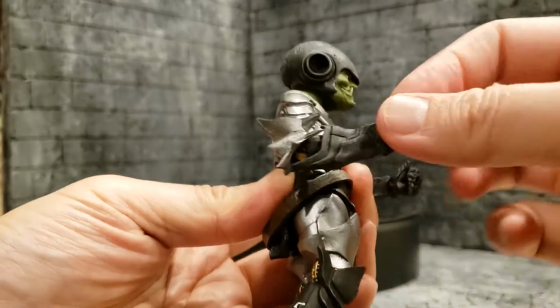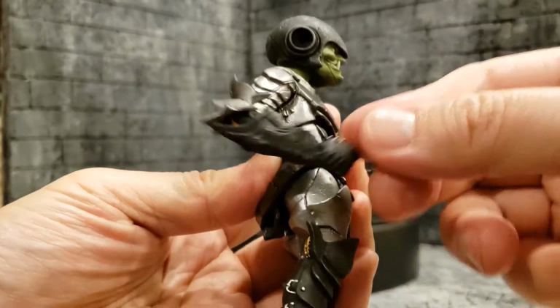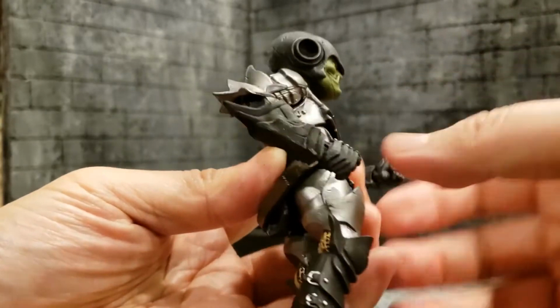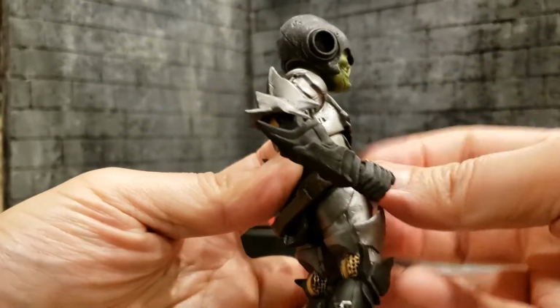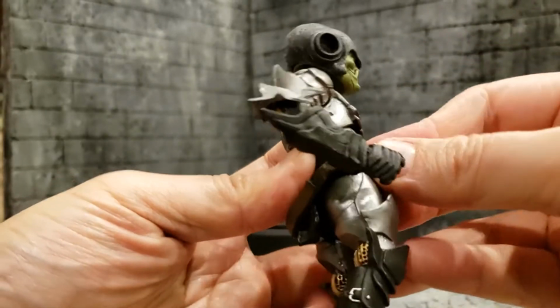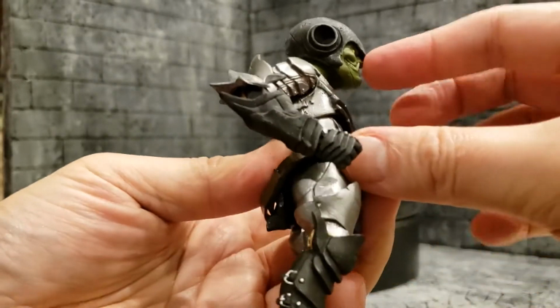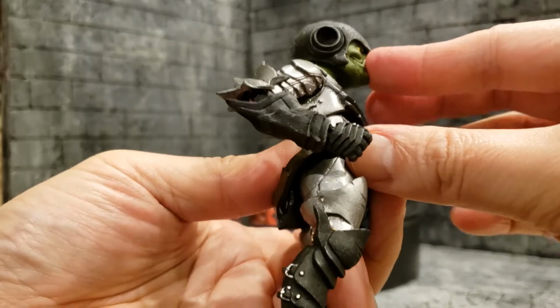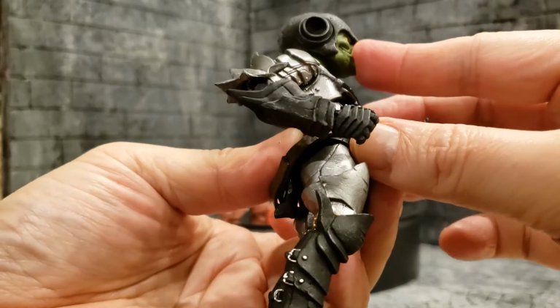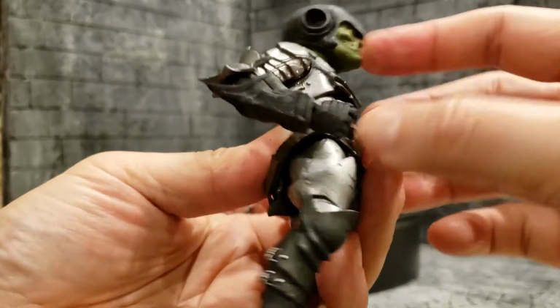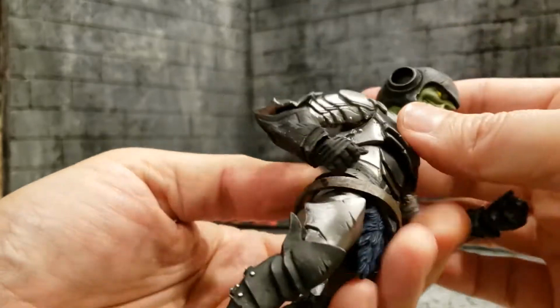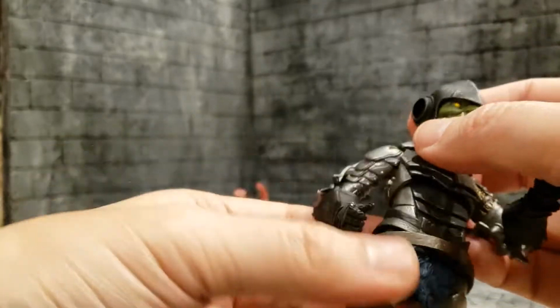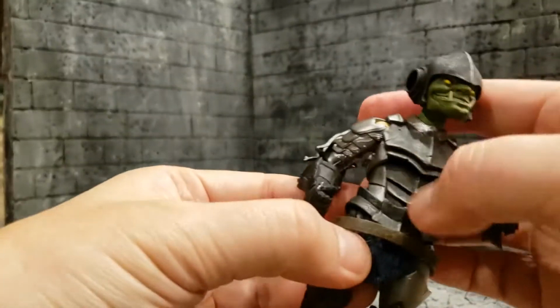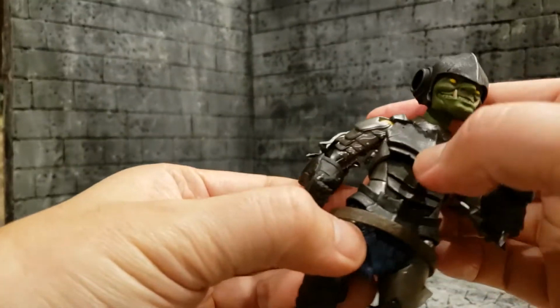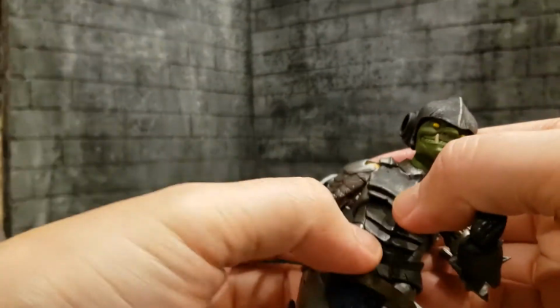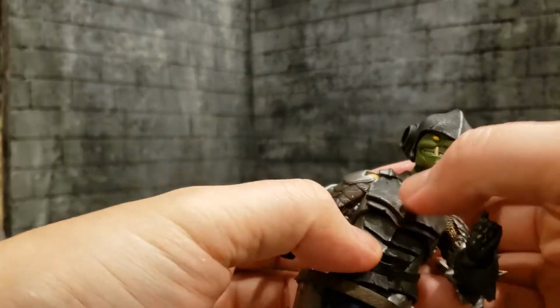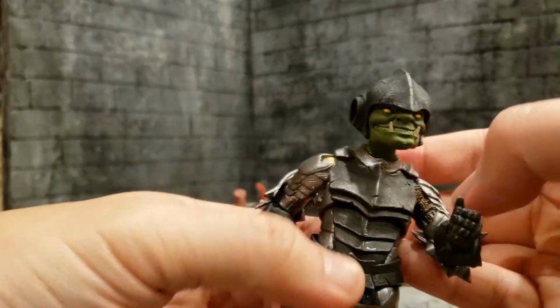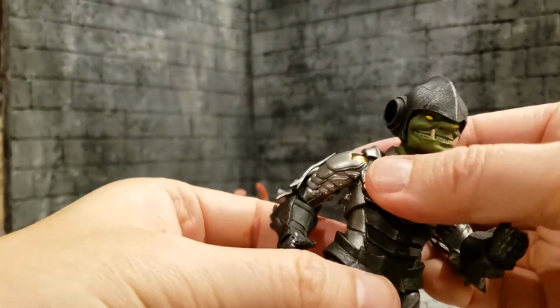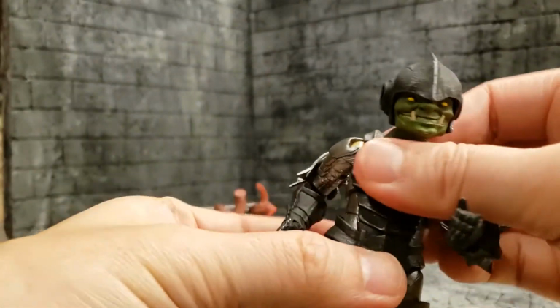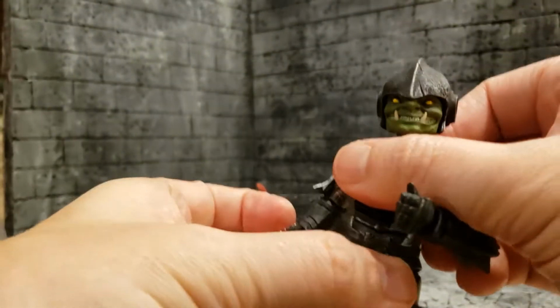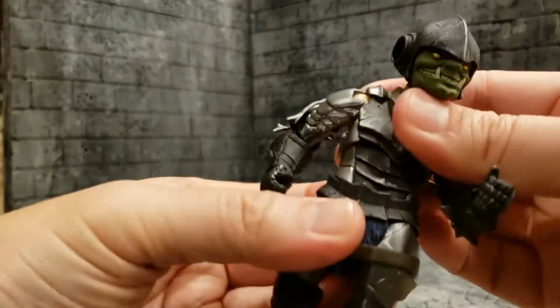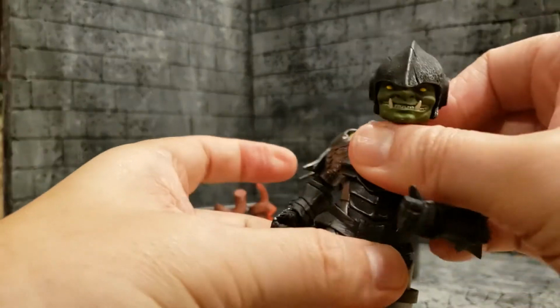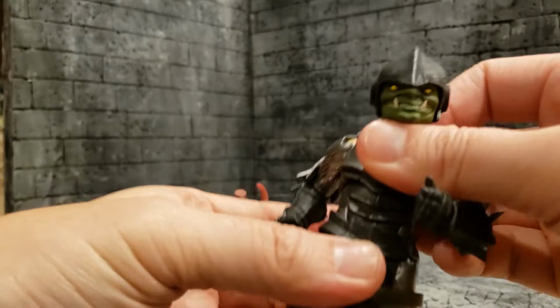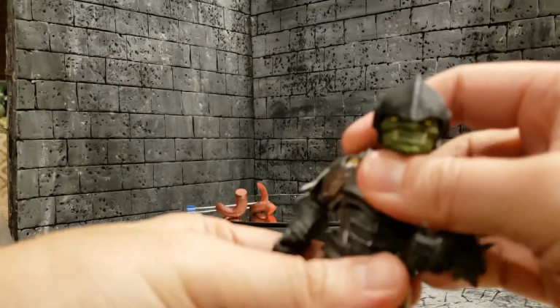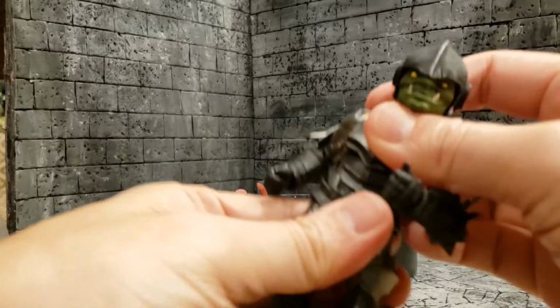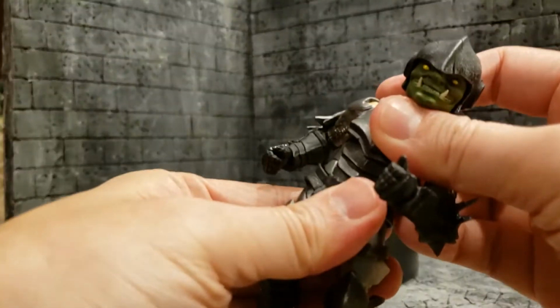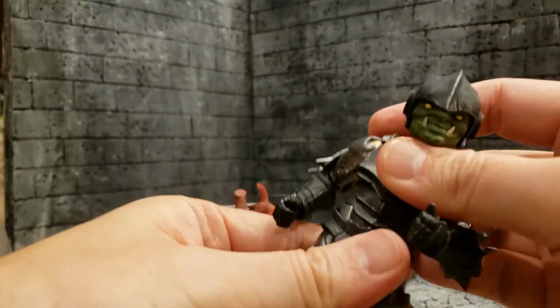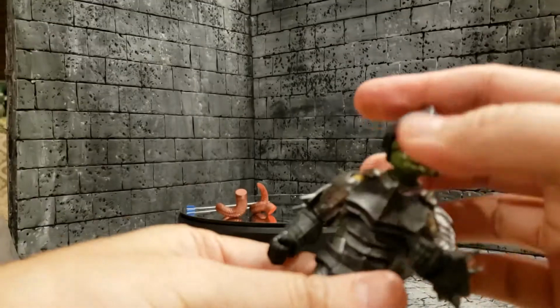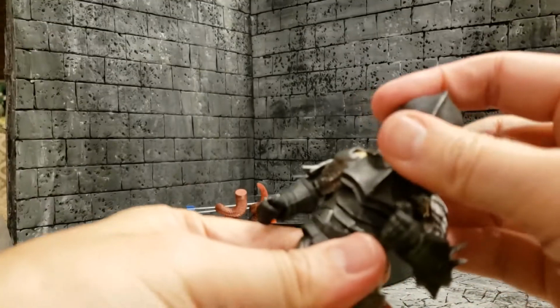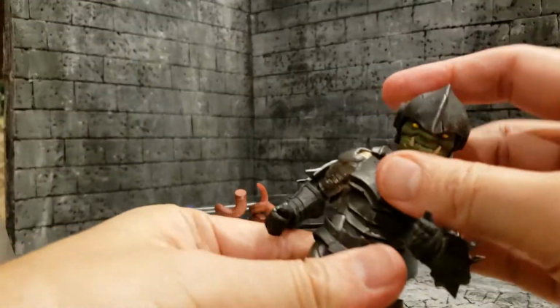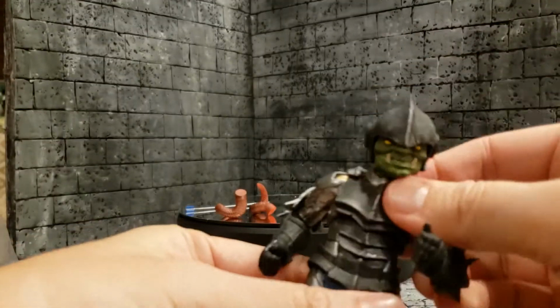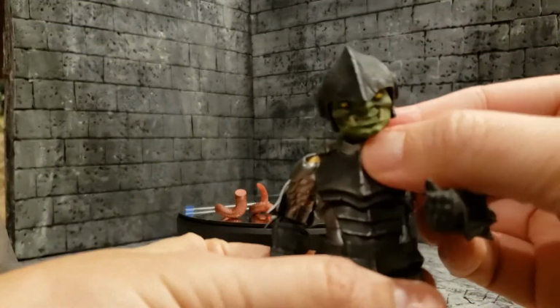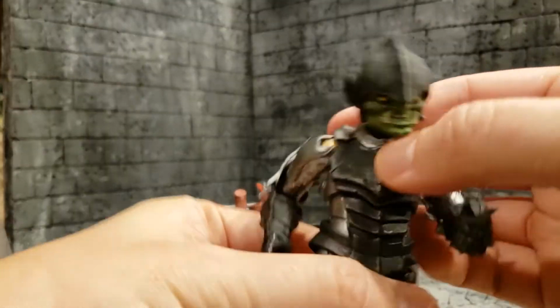And it can tilt backwards pretty well — about that much. He's got a ball joint at his hip that allows him to turn and to bend very little, but there is some movement there. It doesn't bend forward or backward very much from that ball joint.